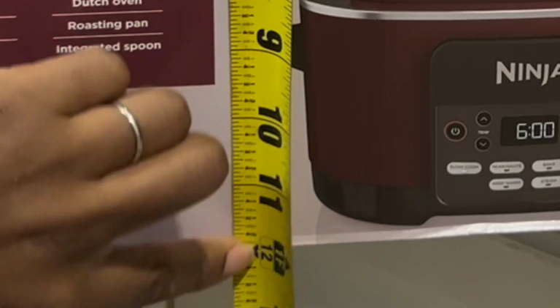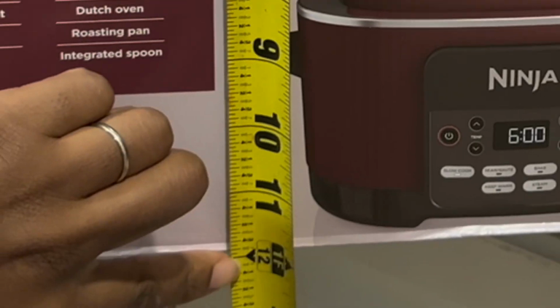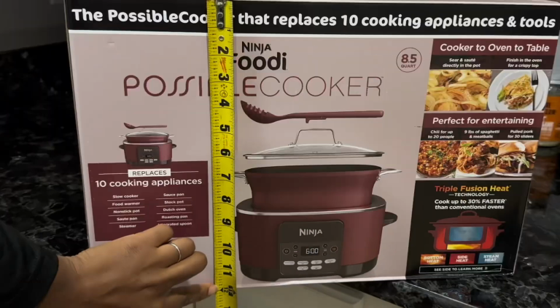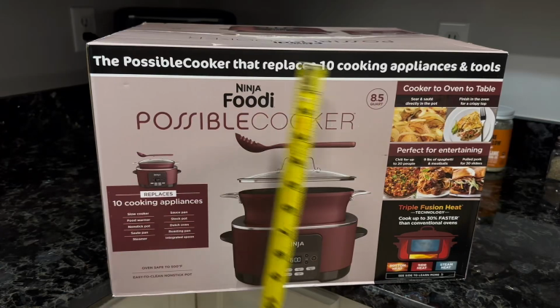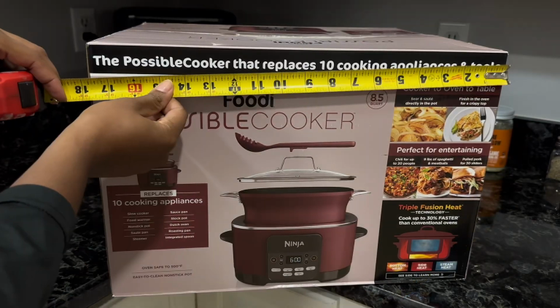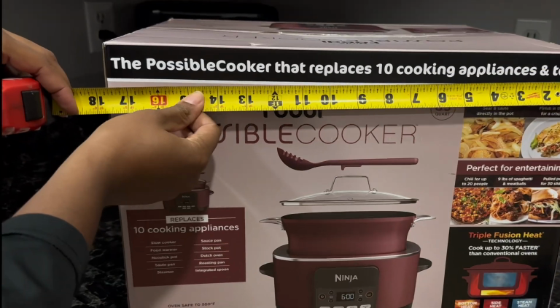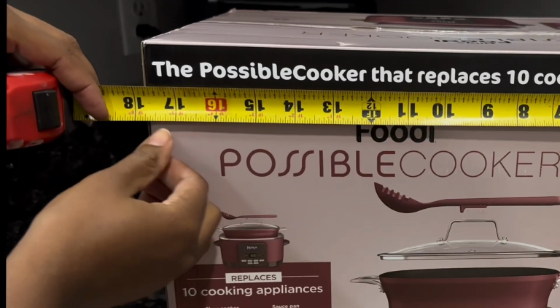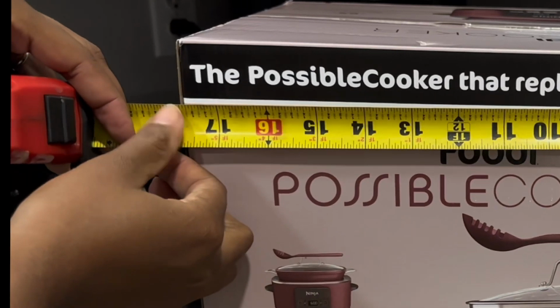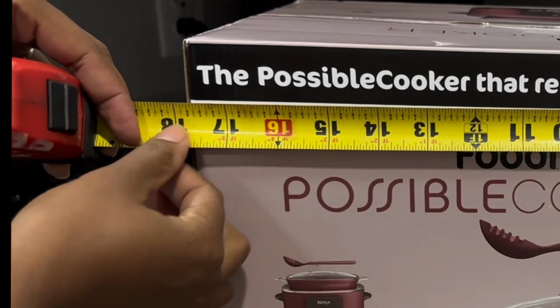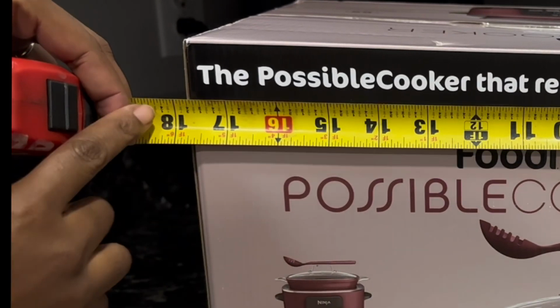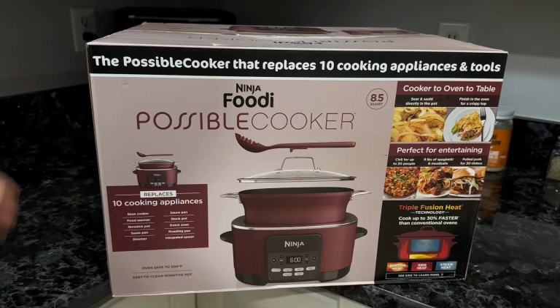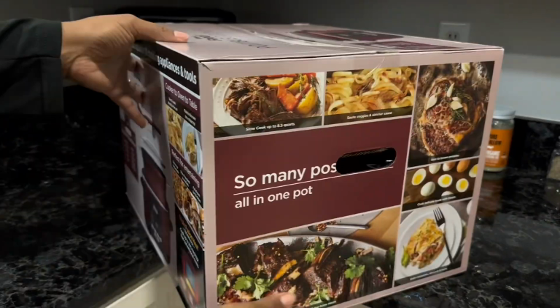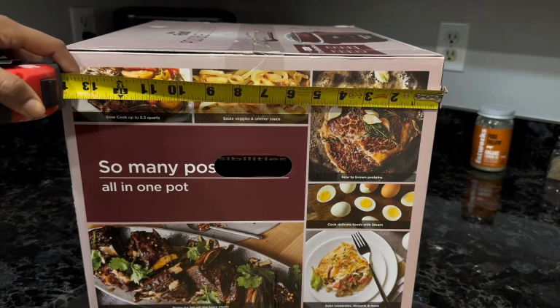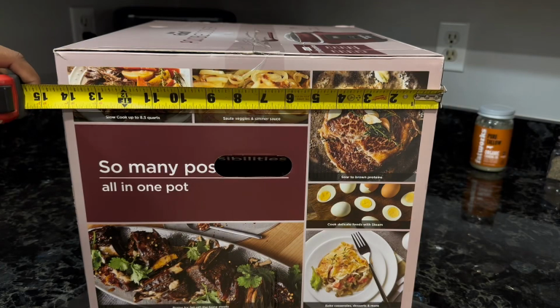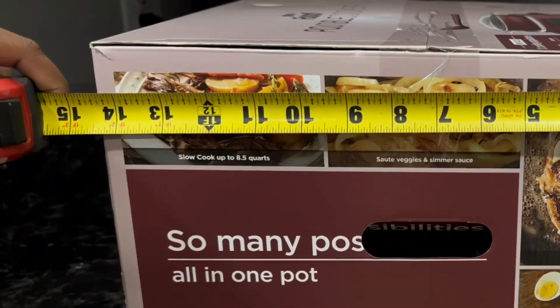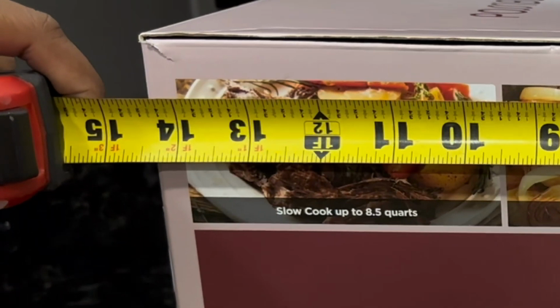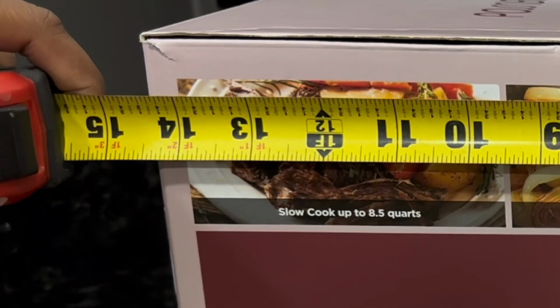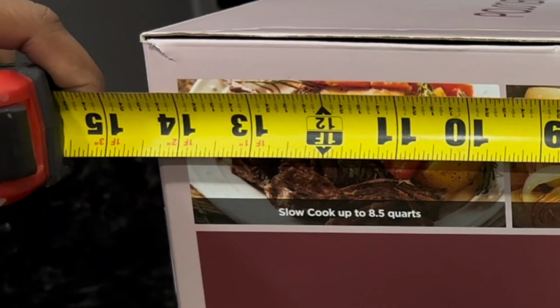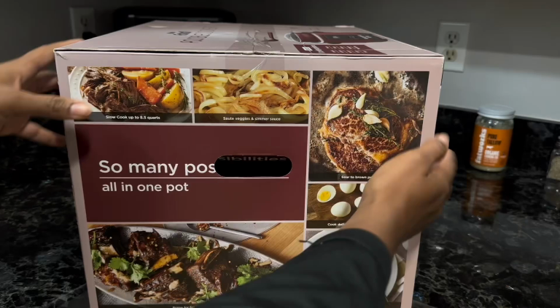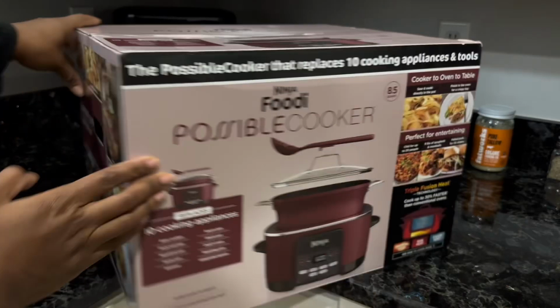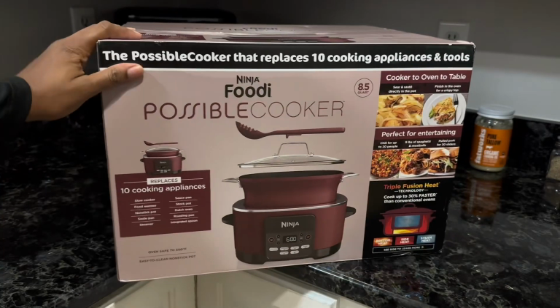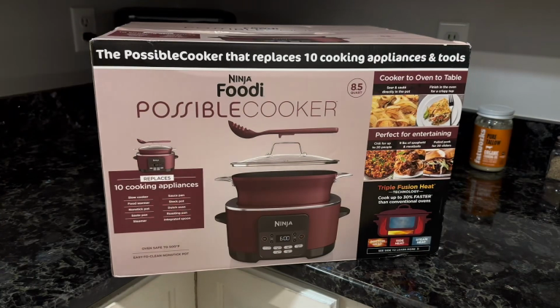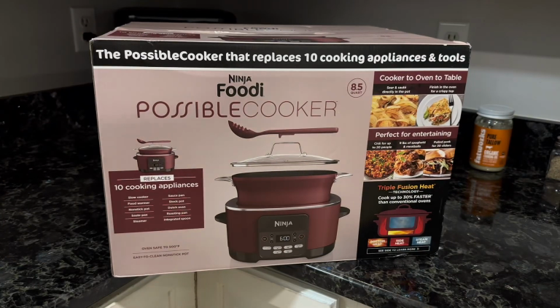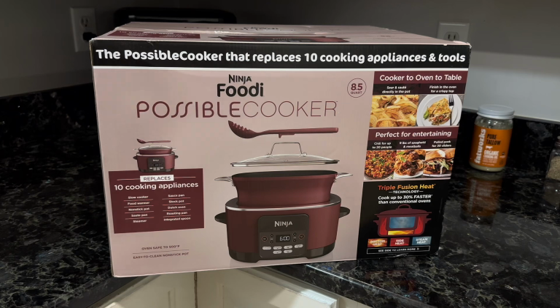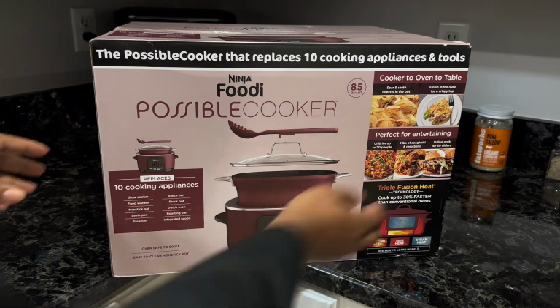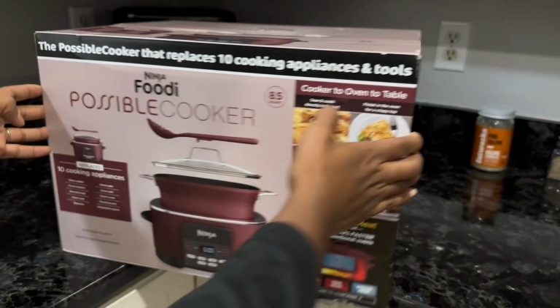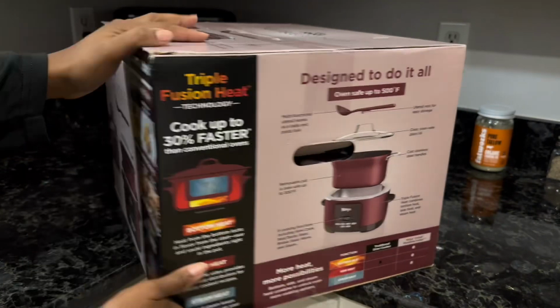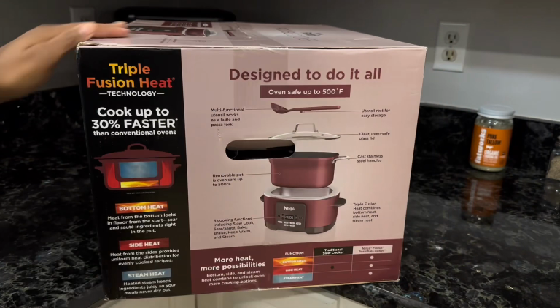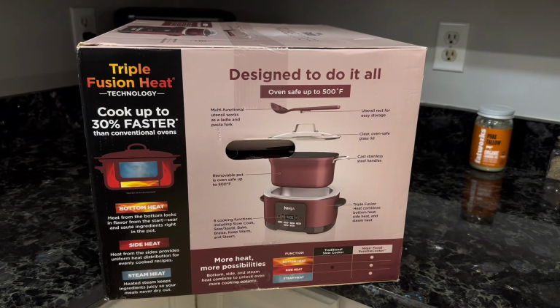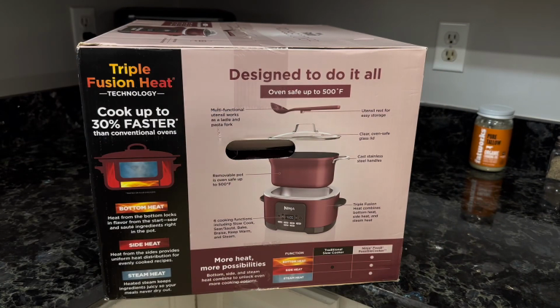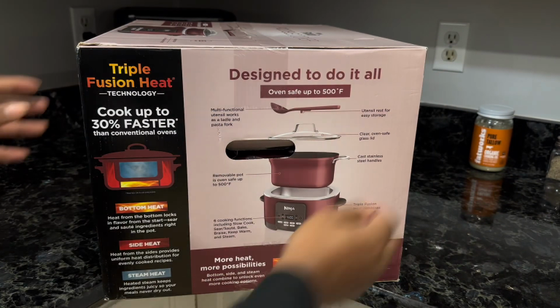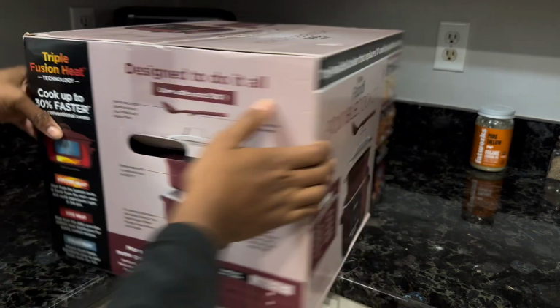The Ninja Foodie Cooker comes in a box that's 12 by 17¾ by 14½ inches. Most of the graphics available online are the same graphics that are on the outside of the box.